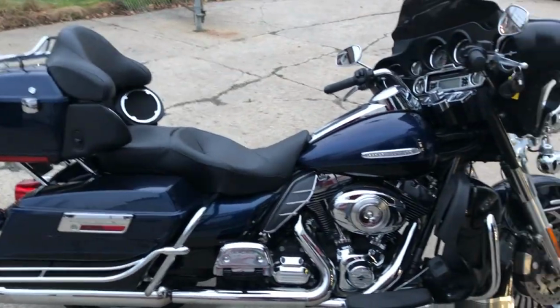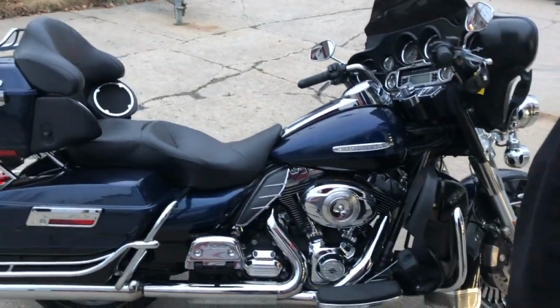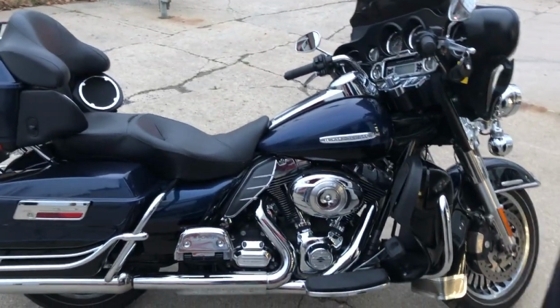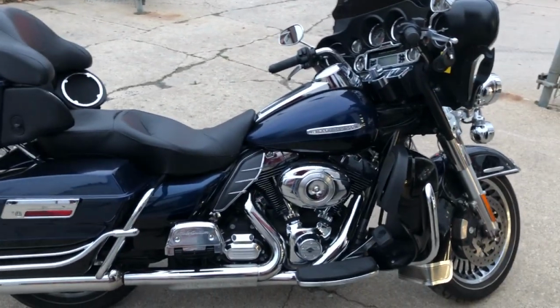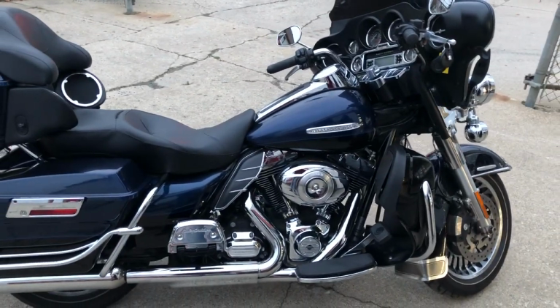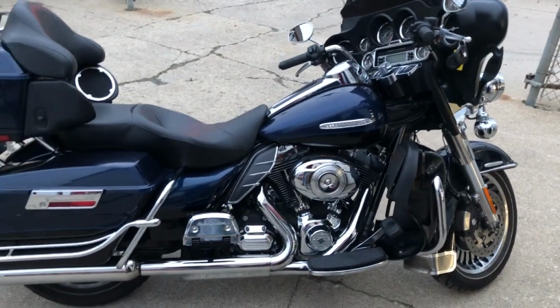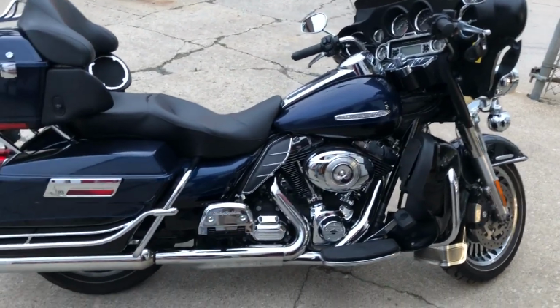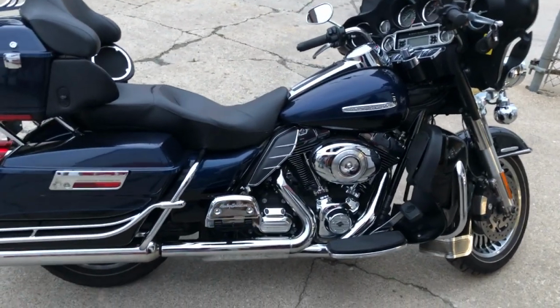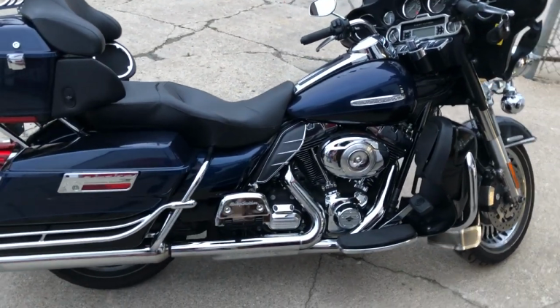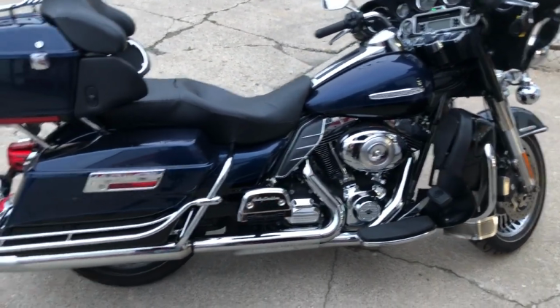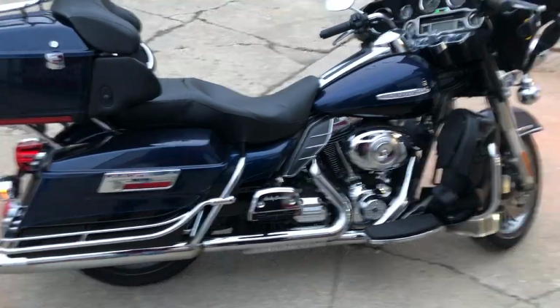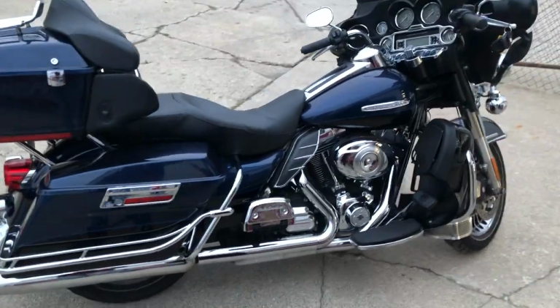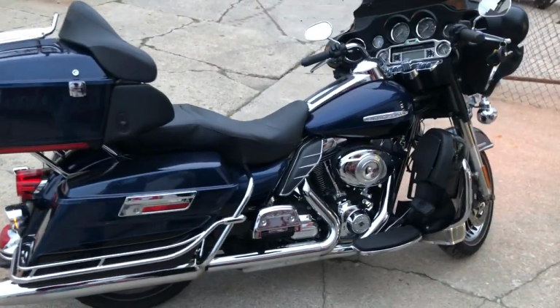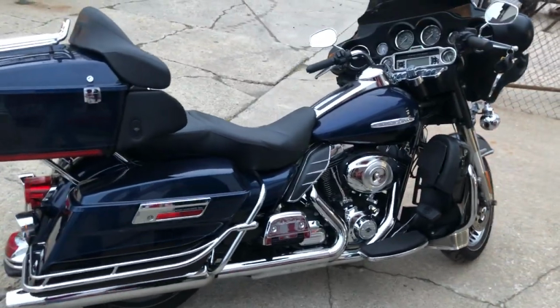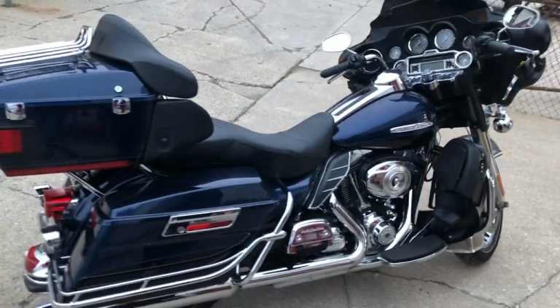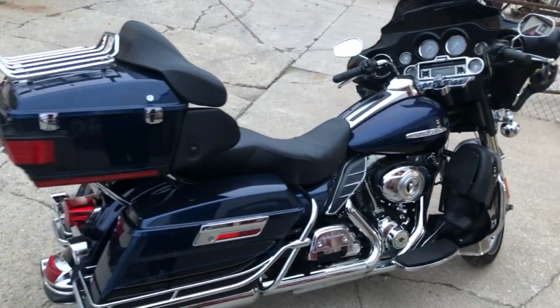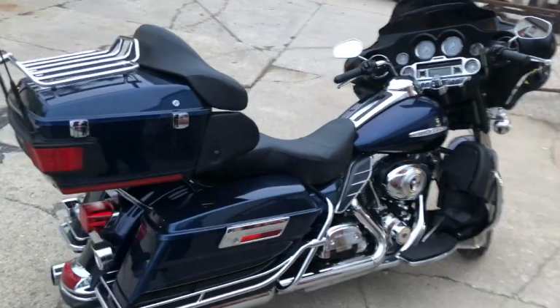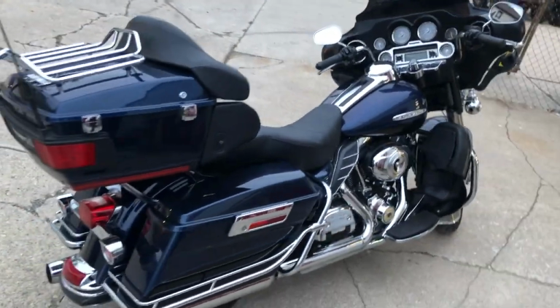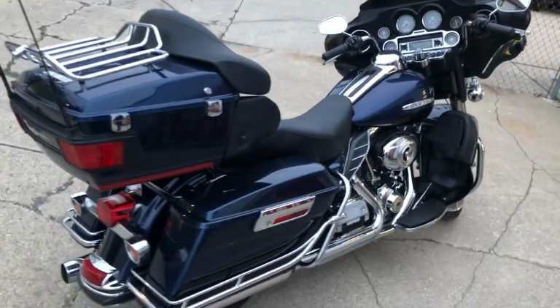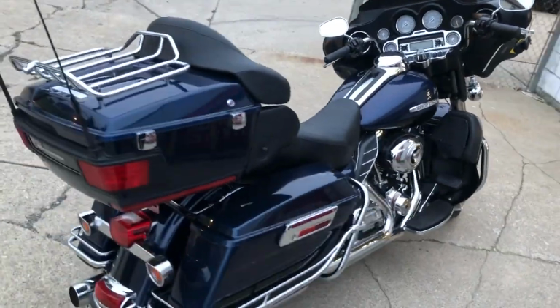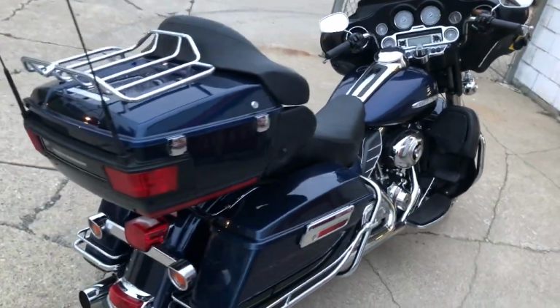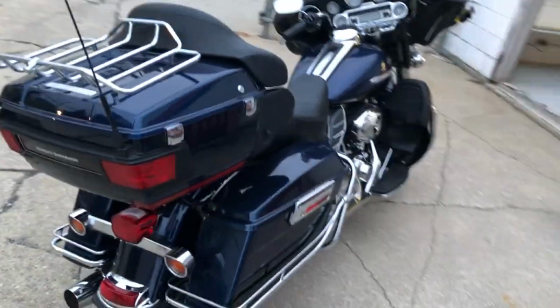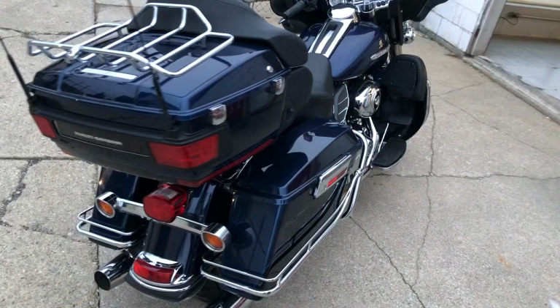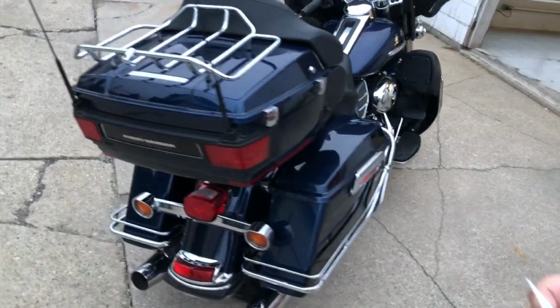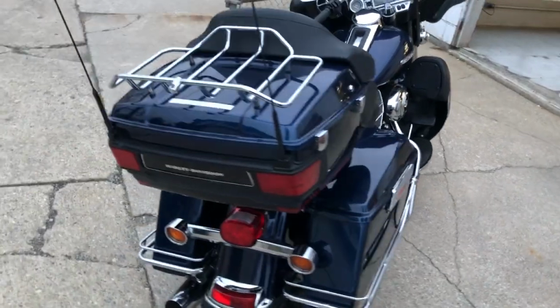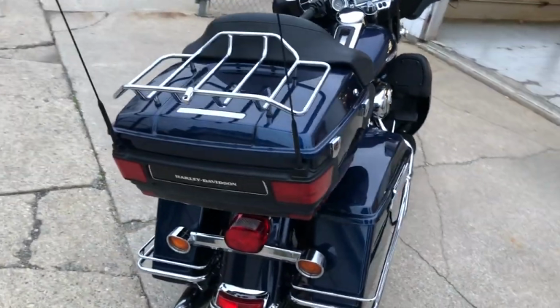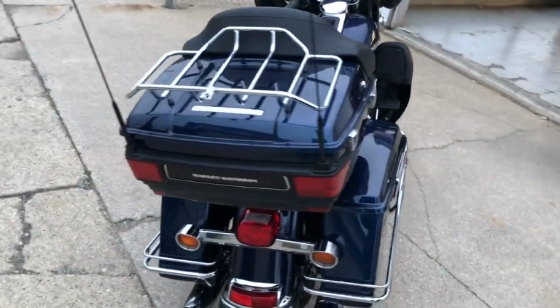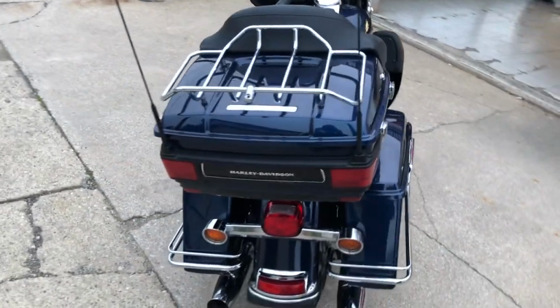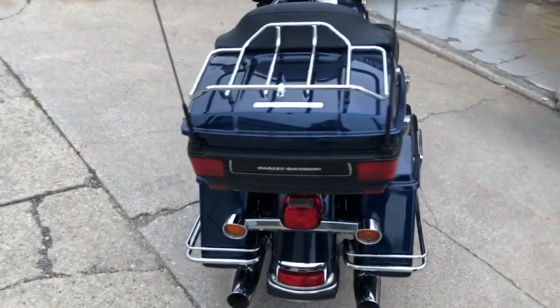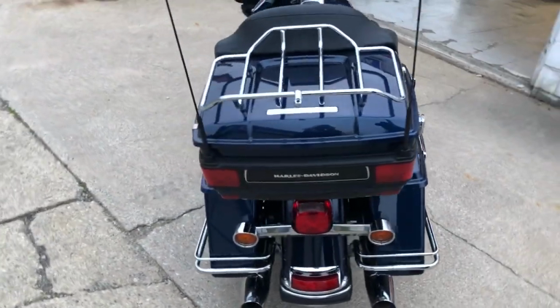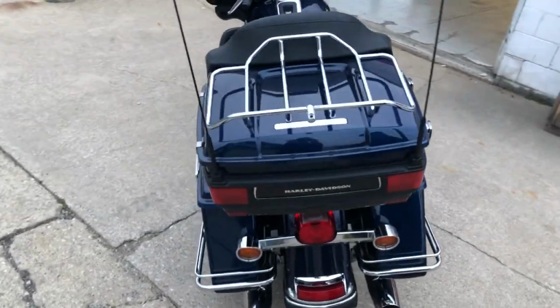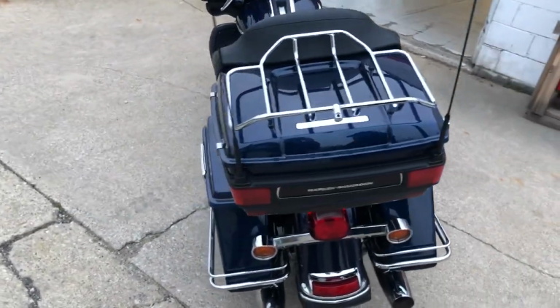ApprovalpowerSports.com here, doing some videos on the stuff that just came in. Got a 2013 Ultra Limited for sale — super clean, all stock, no modifications. Nice bike, it's got the two-tone black and blue paint. Pictures just don't do it justice.